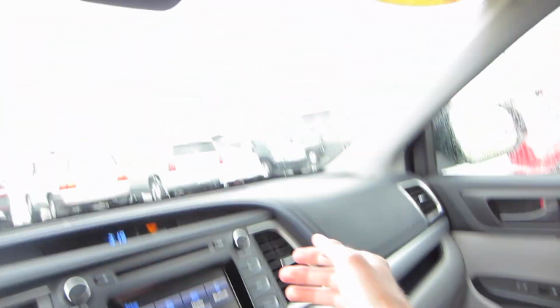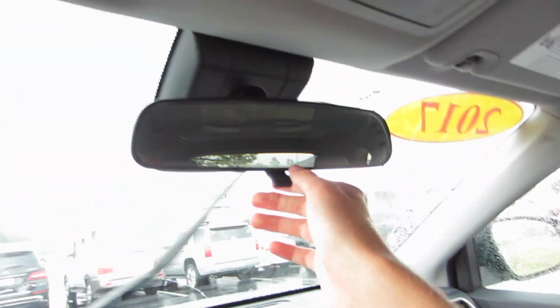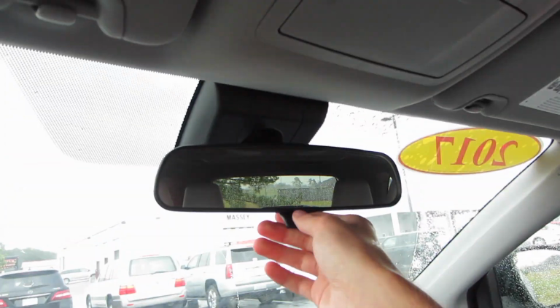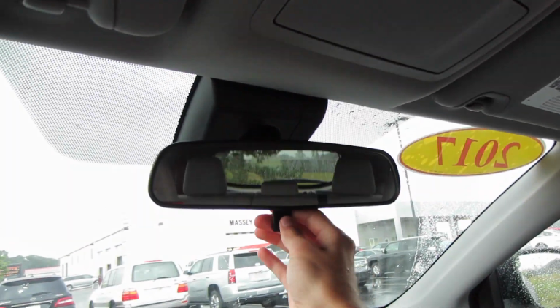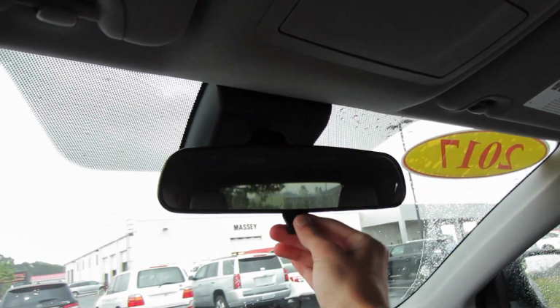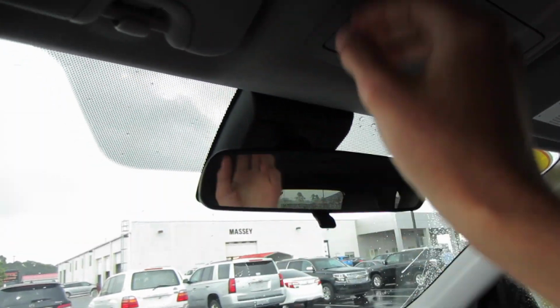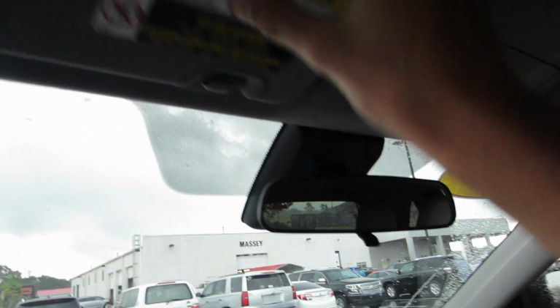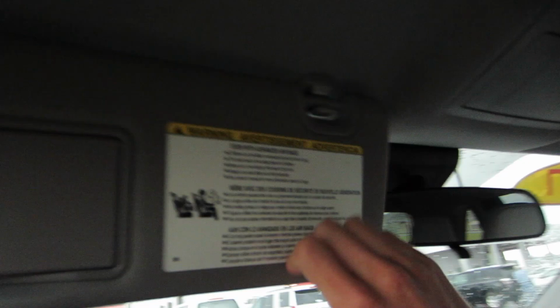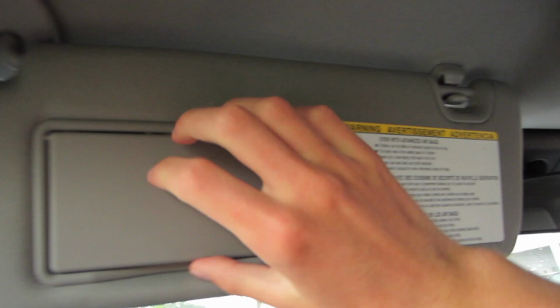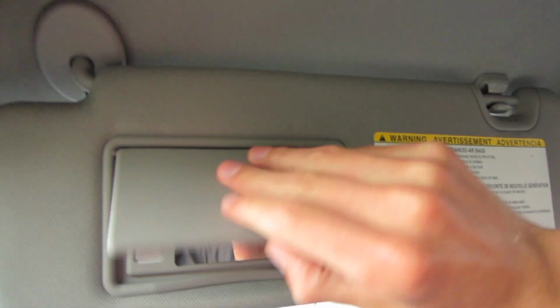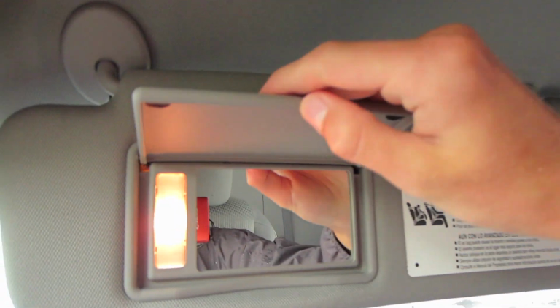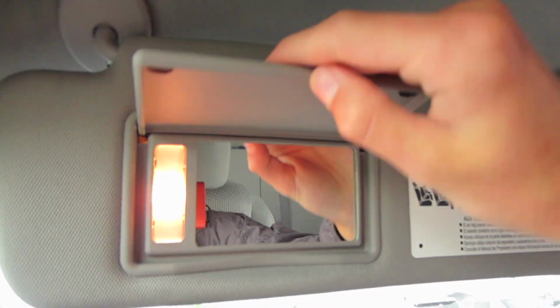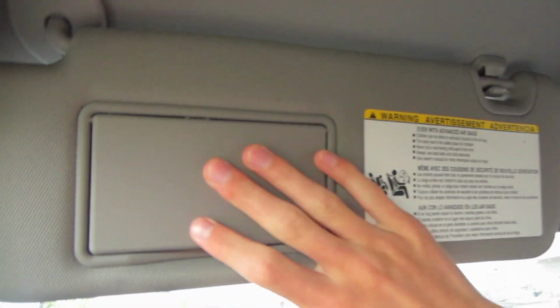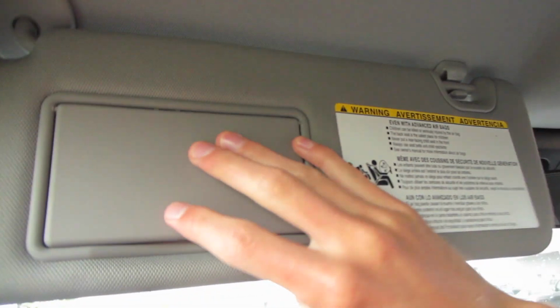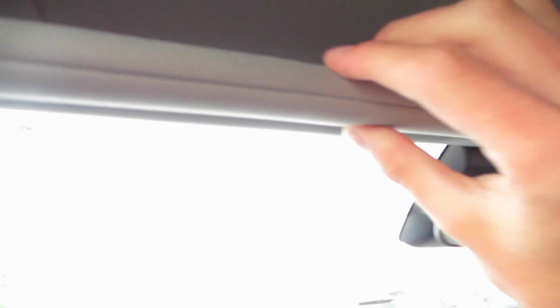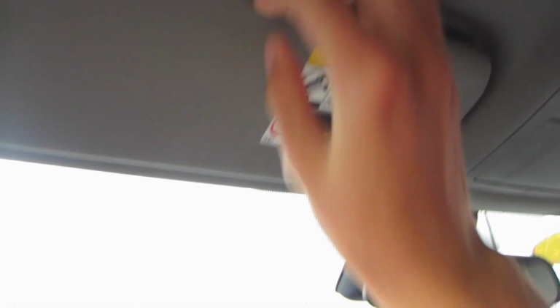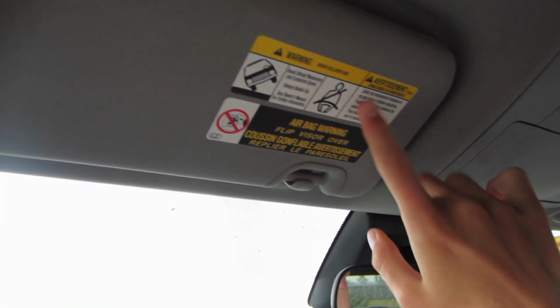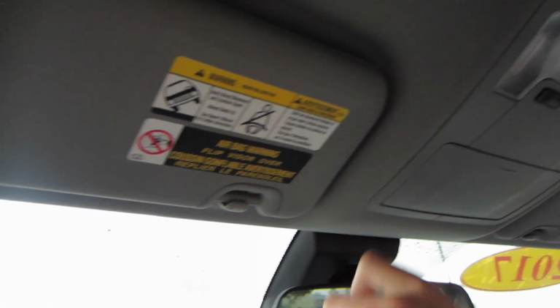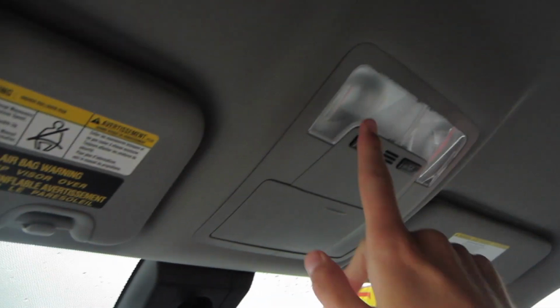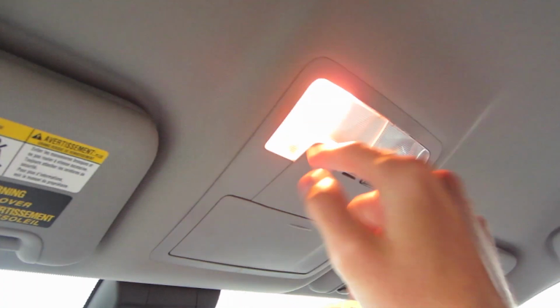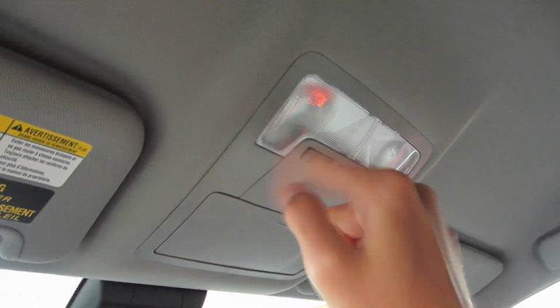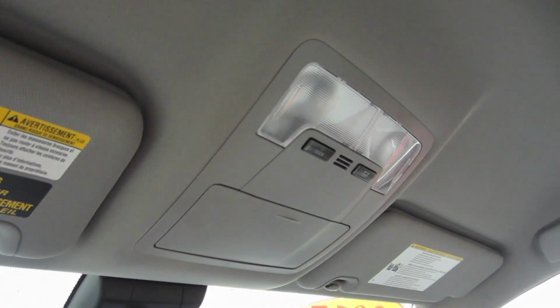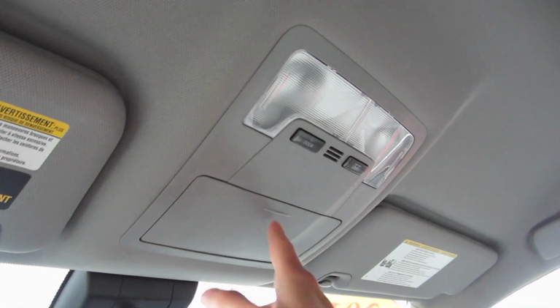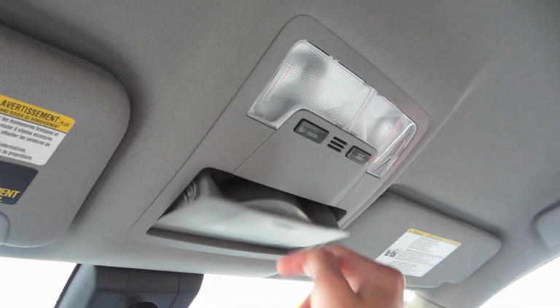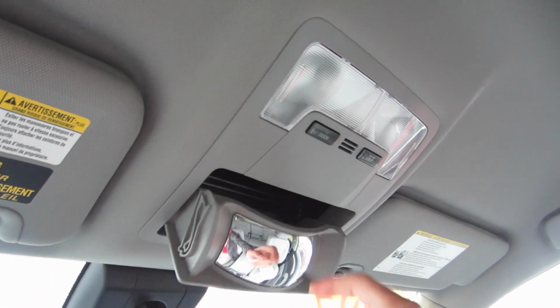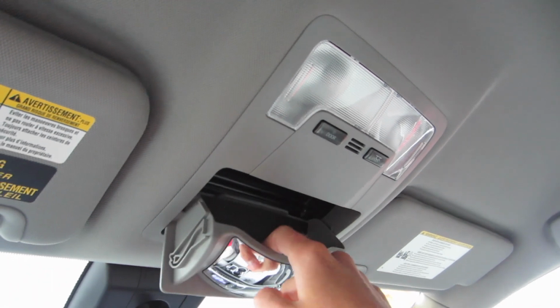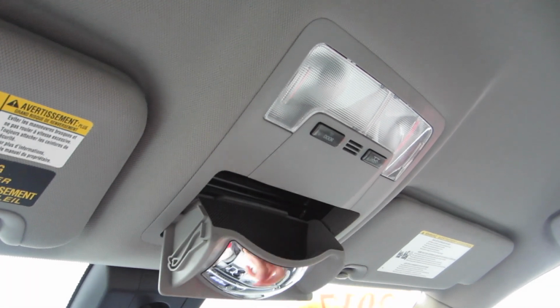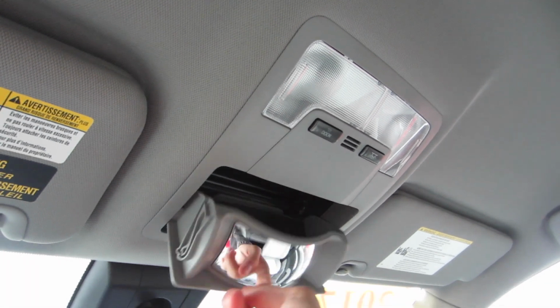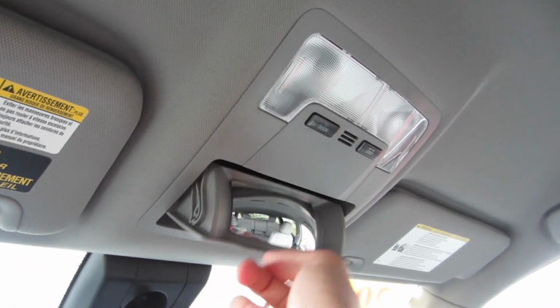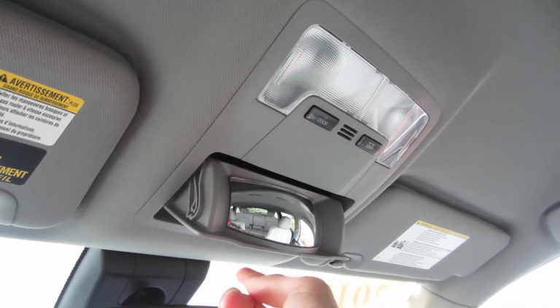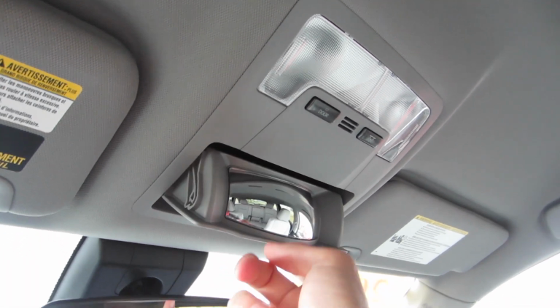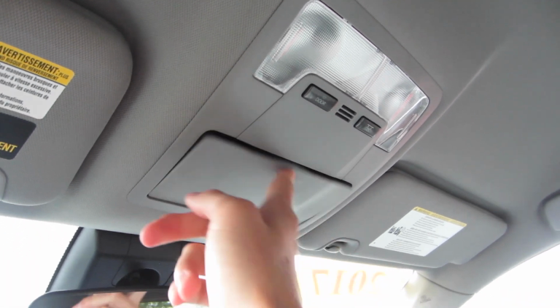Up top we have our manually dimming rearview mirror and vanity lights on your sun visor that does slide. Some dome lights as well as some sunglass storage and your conversation mirror.